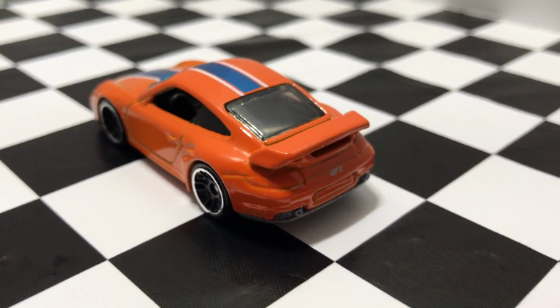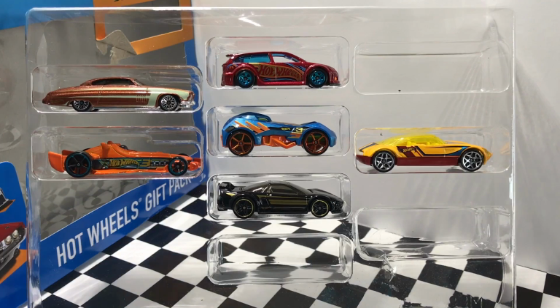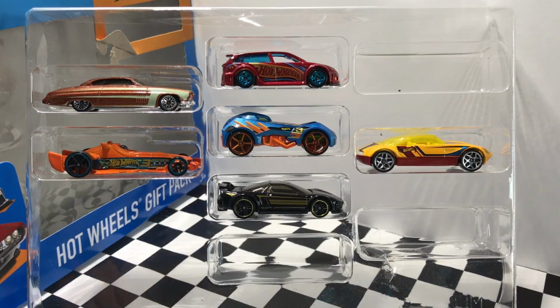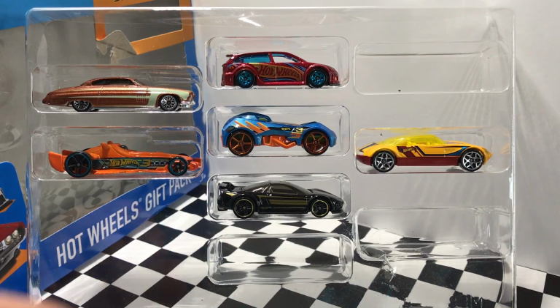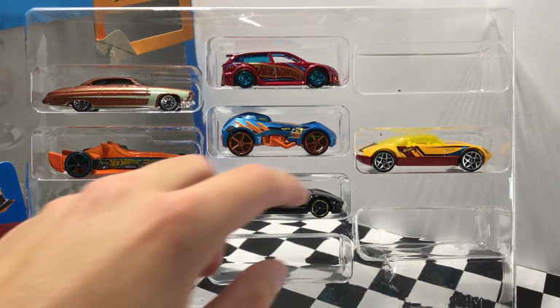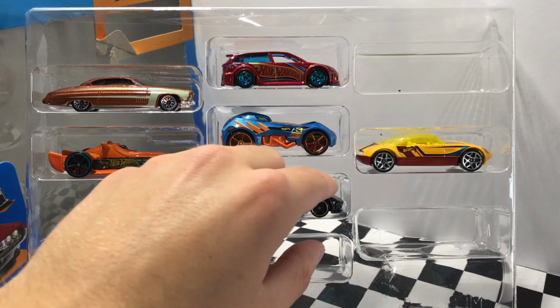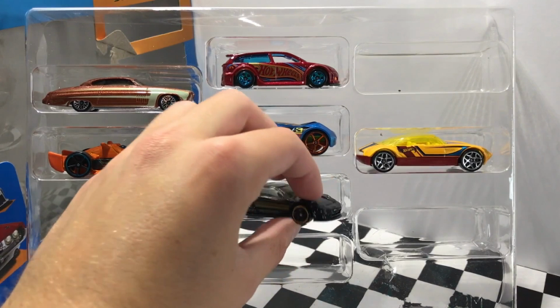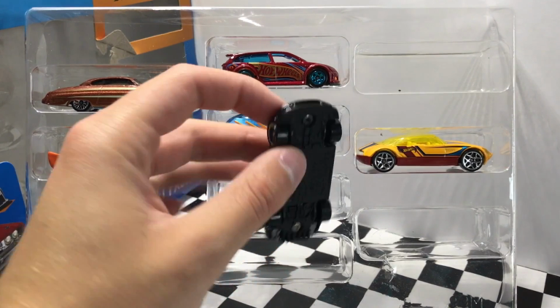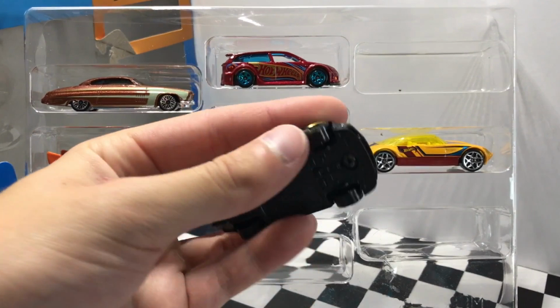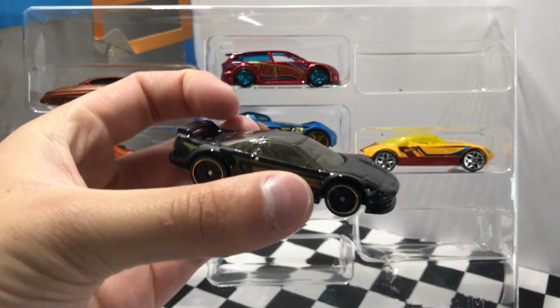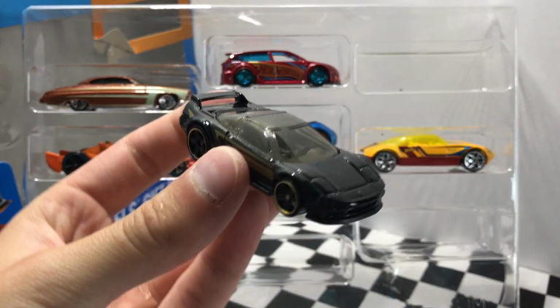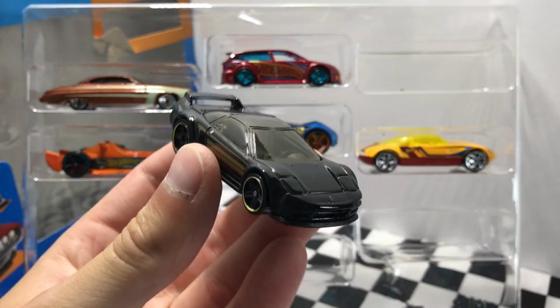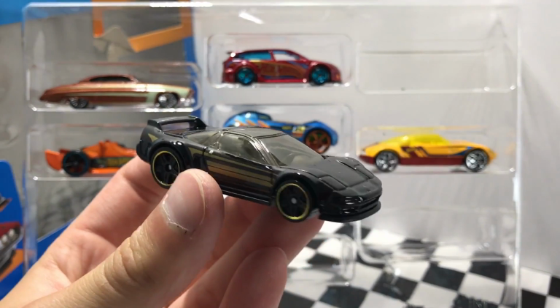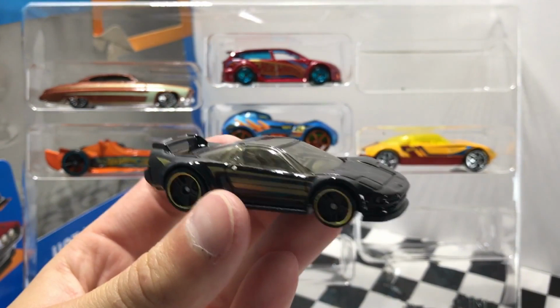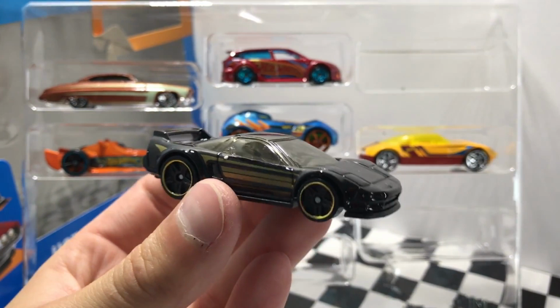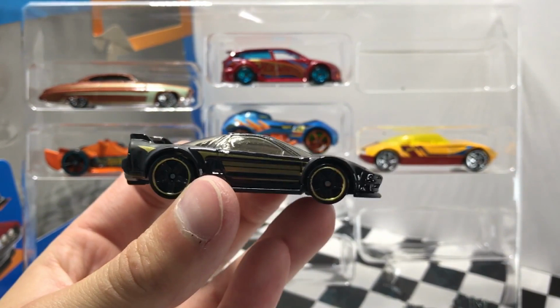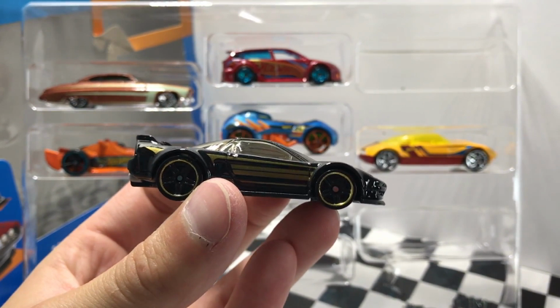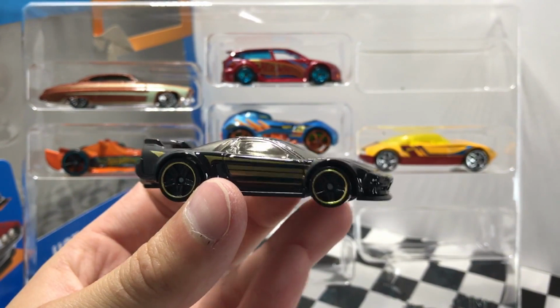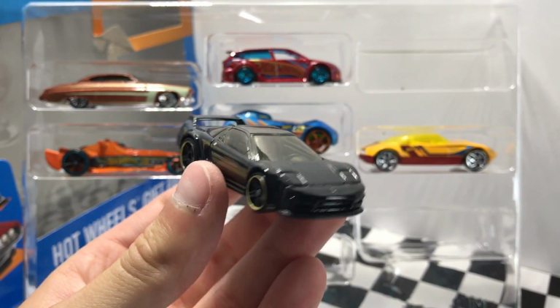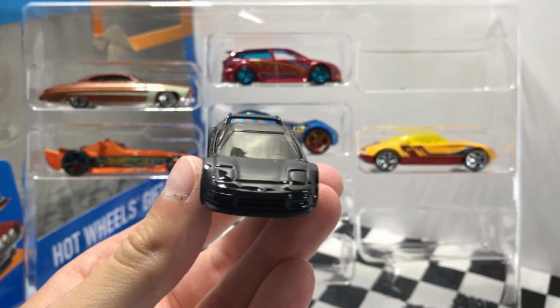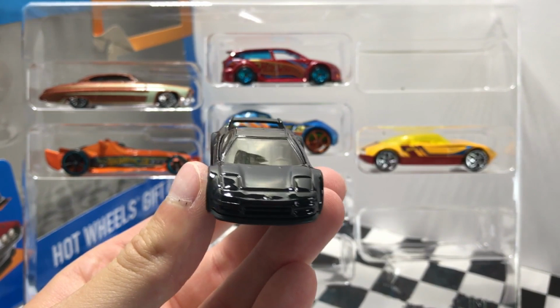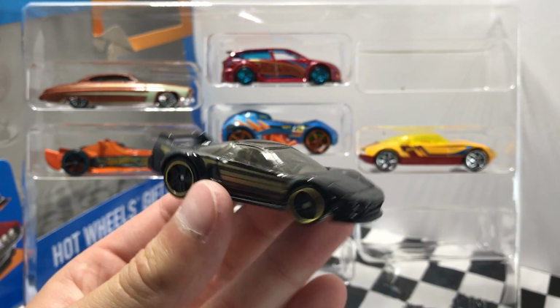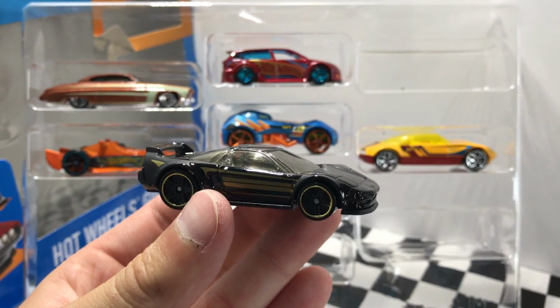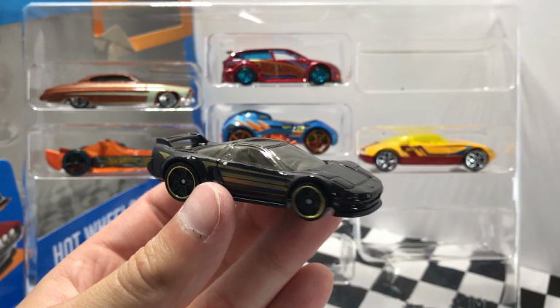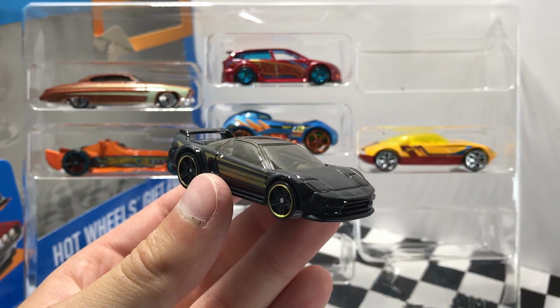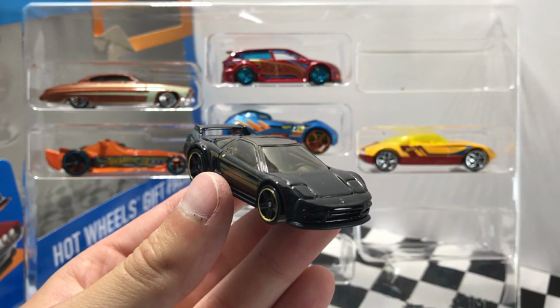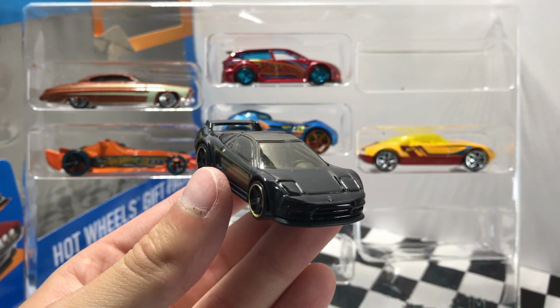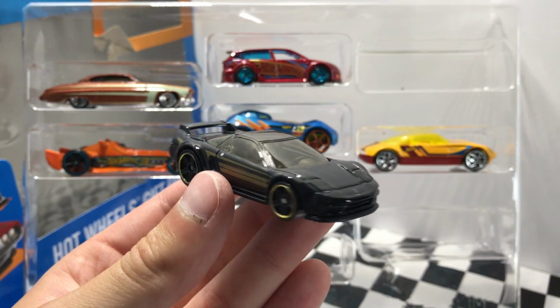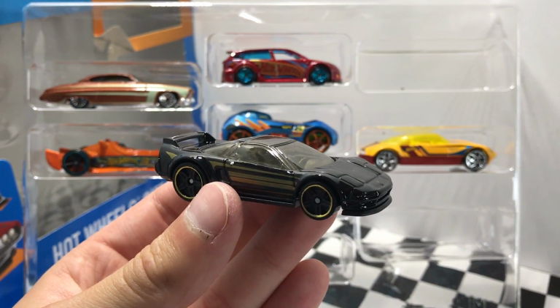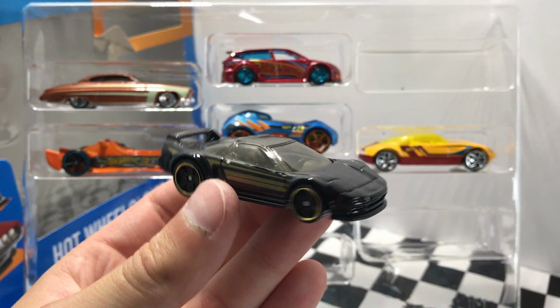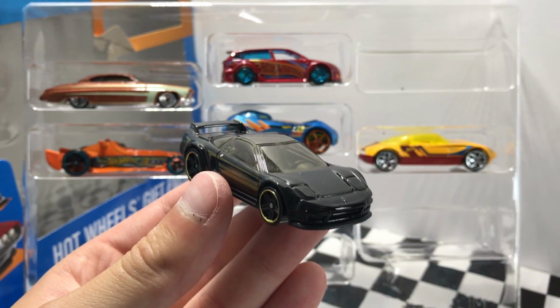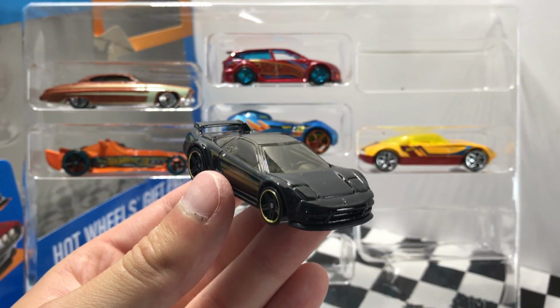In the middle here we have a very nice JDM car — it's the 1990 Acura NSX in black with gold accents. It's definitely a stealth-looking ride and it's a cool one to add to your Japanese car collection.